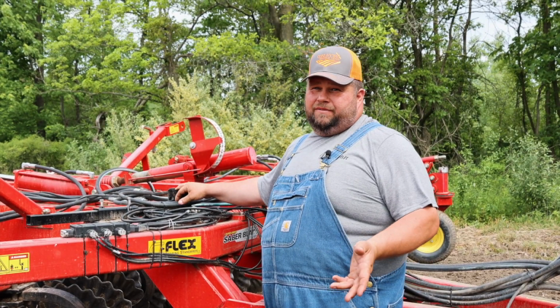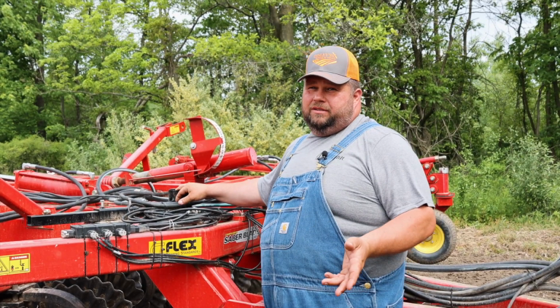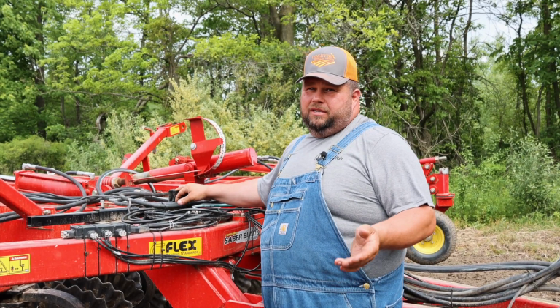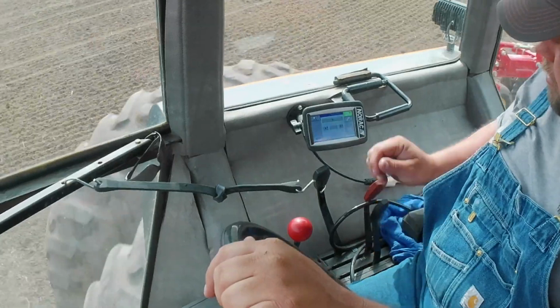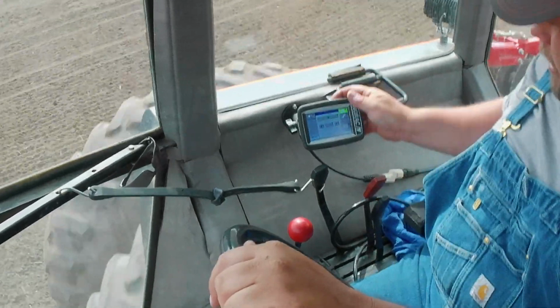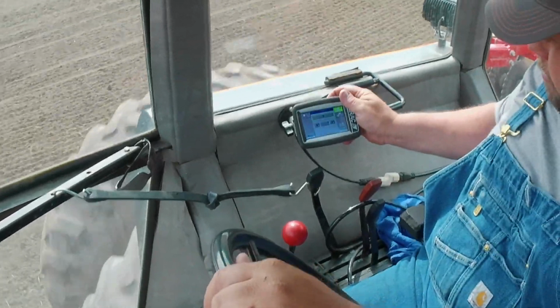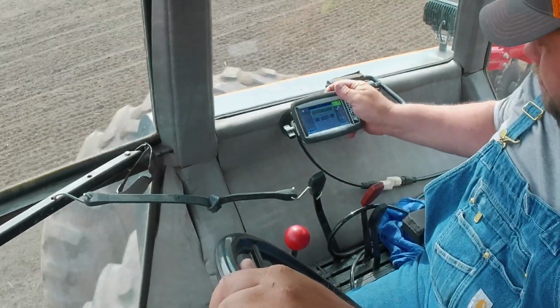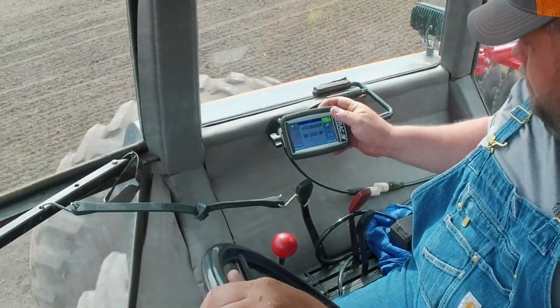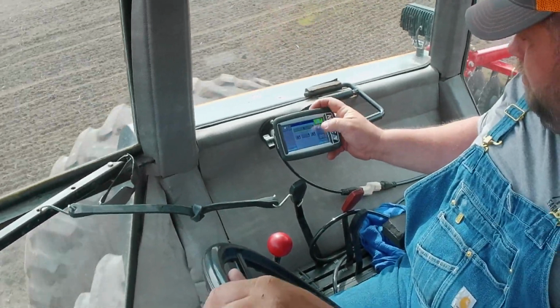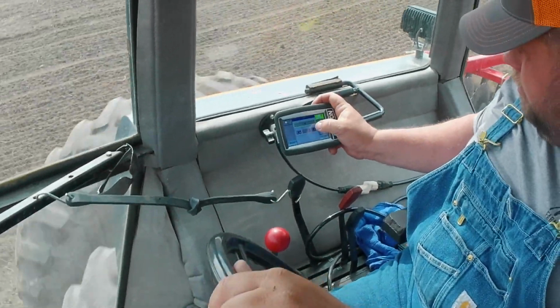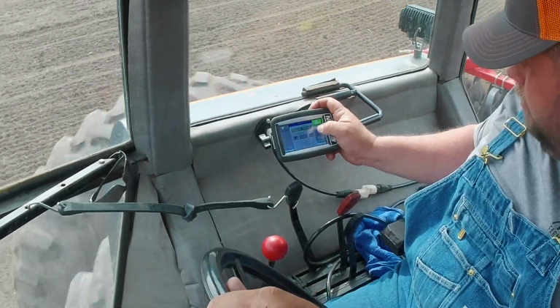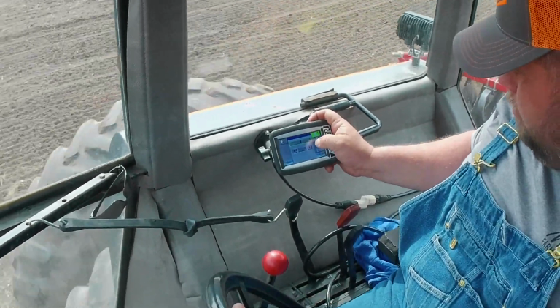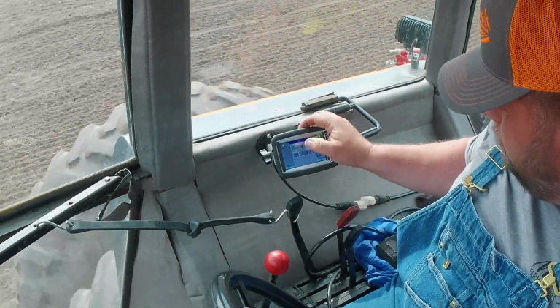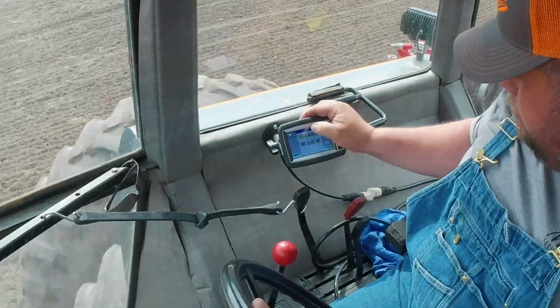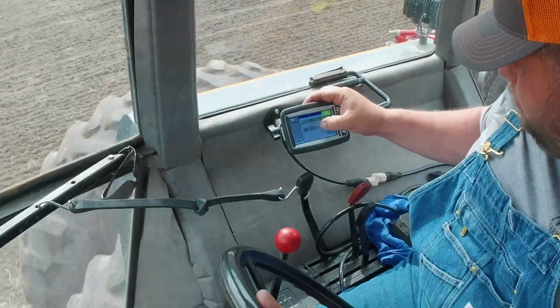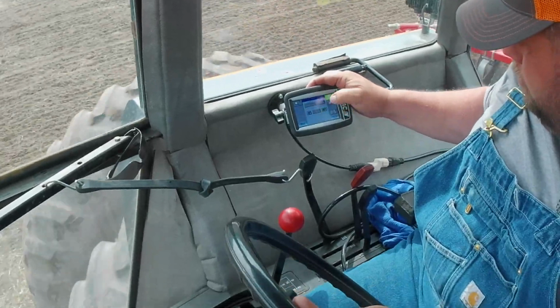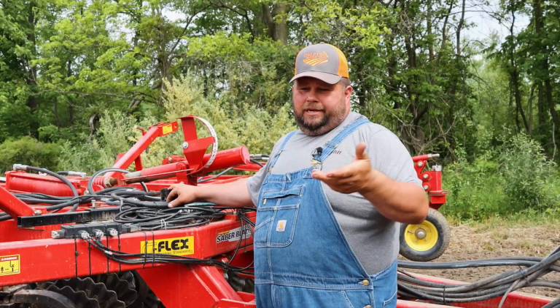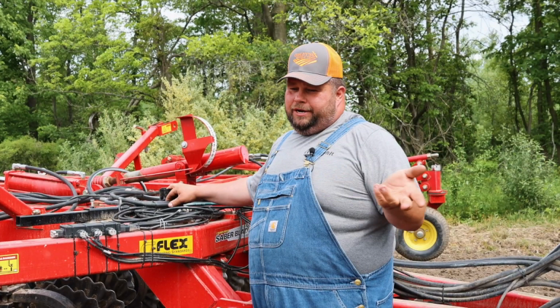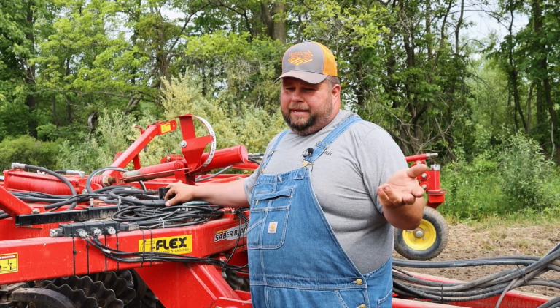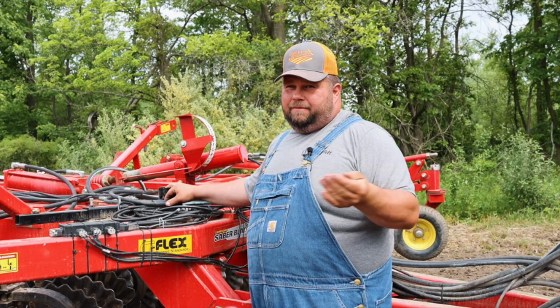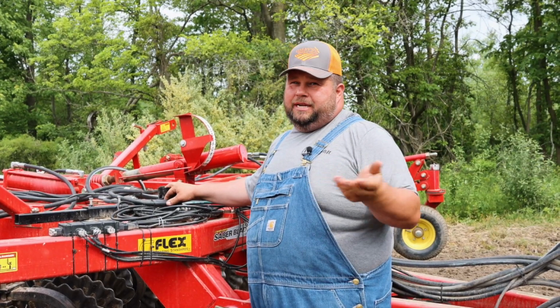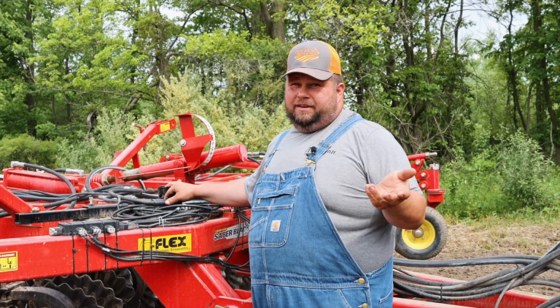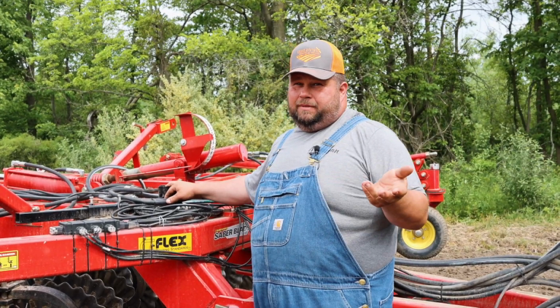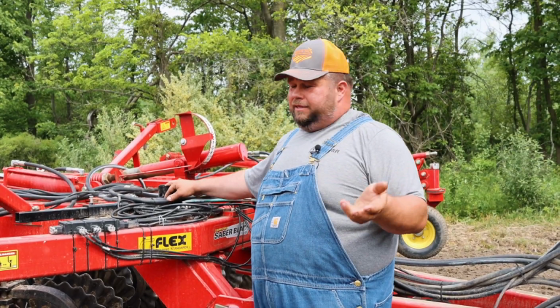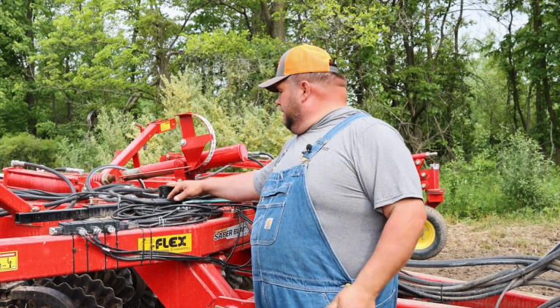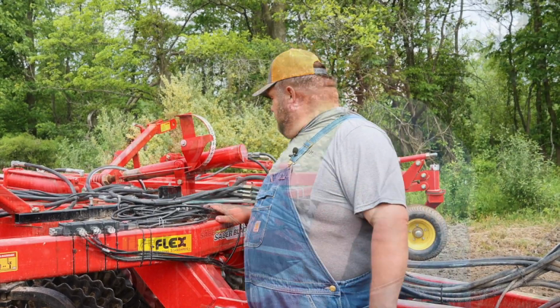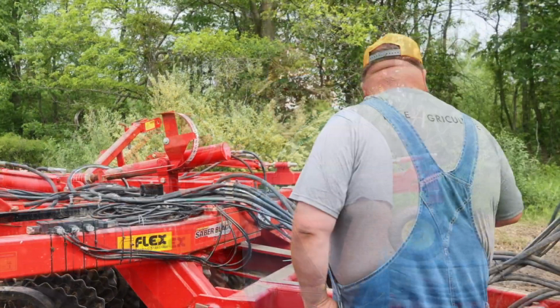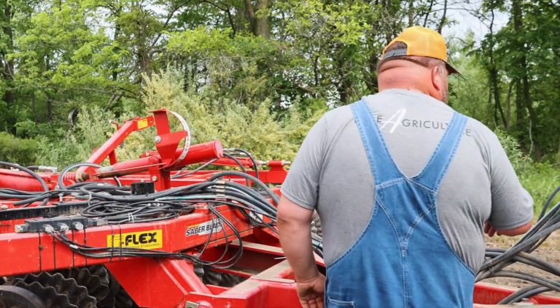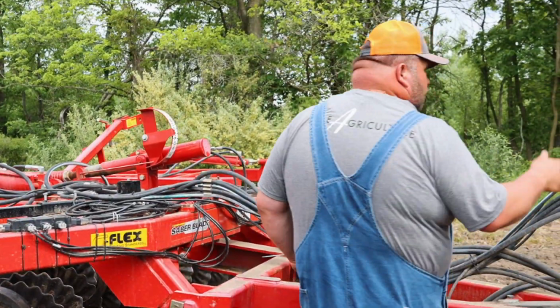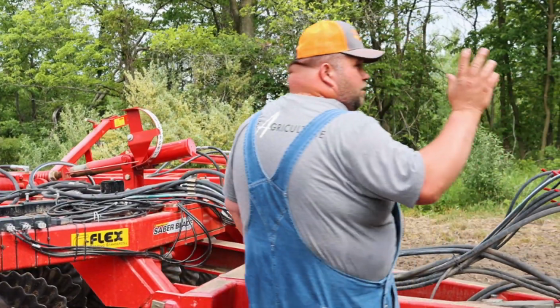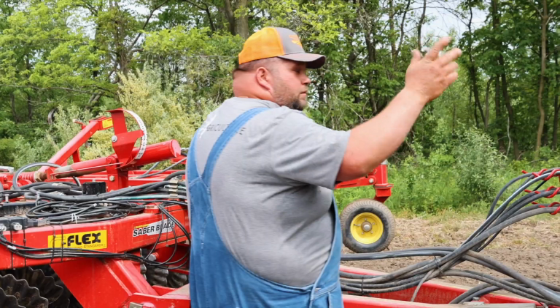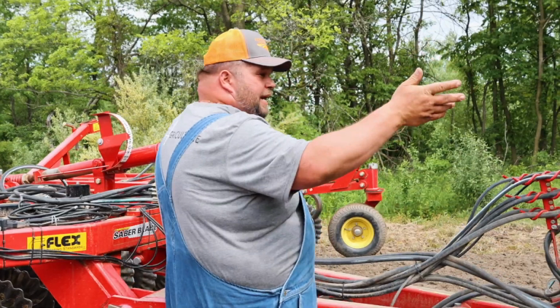Your tool is accurate within two-tenths of an inch going across the field. So you can set an inch and a half on your Pulse monitor in the cab, and you're going to be within two-tenths of an inch from that setting either way.